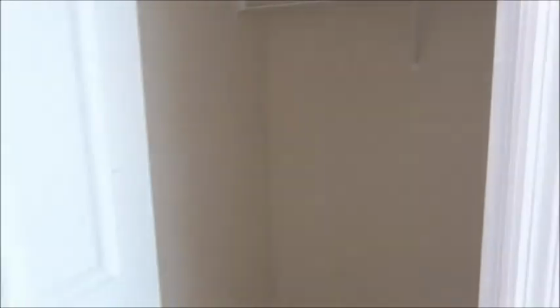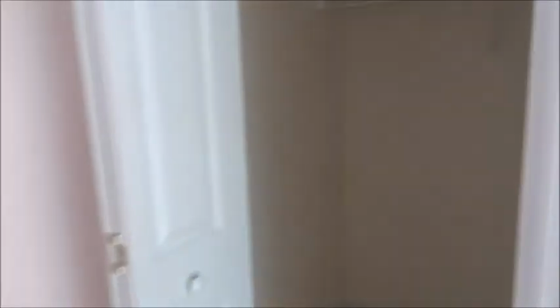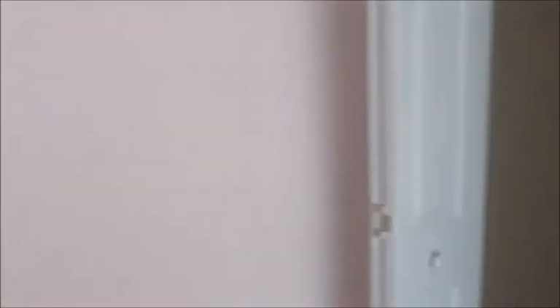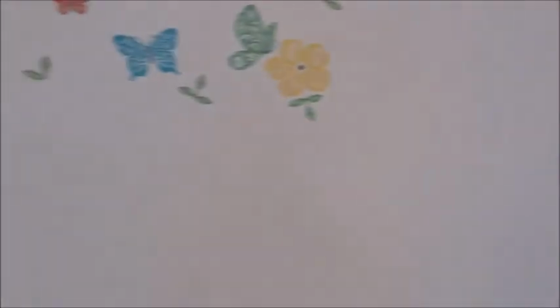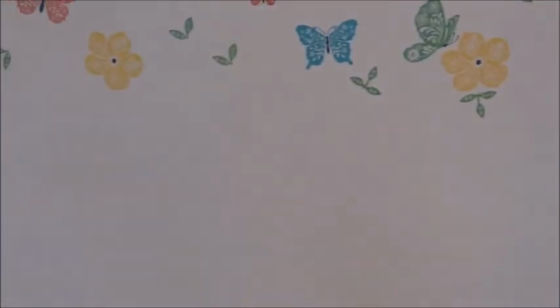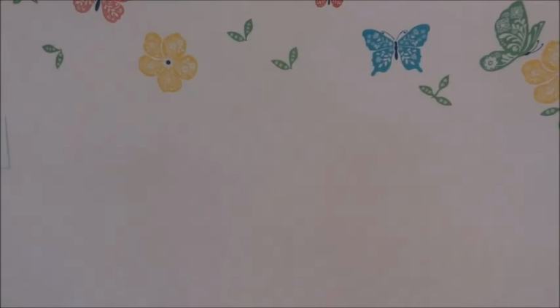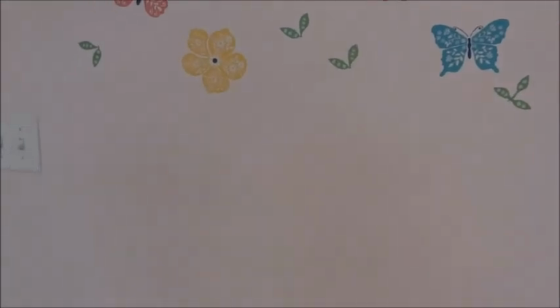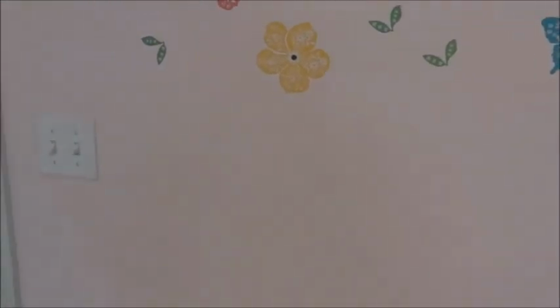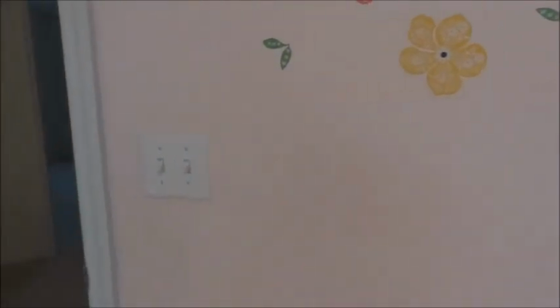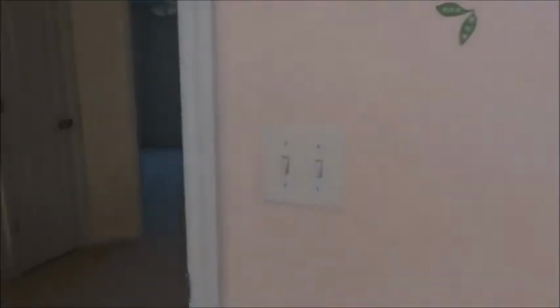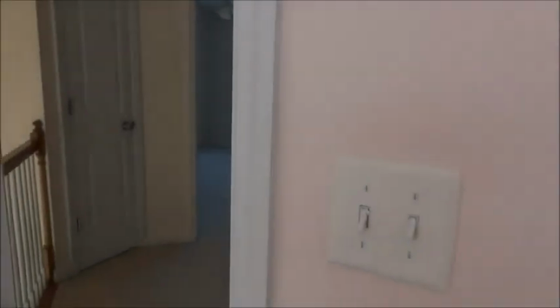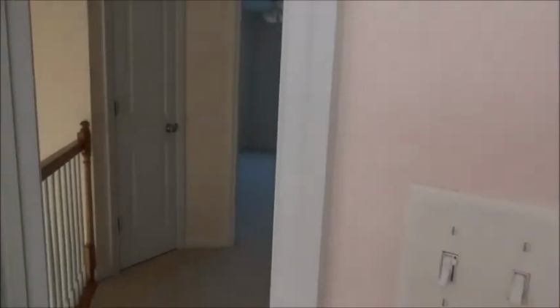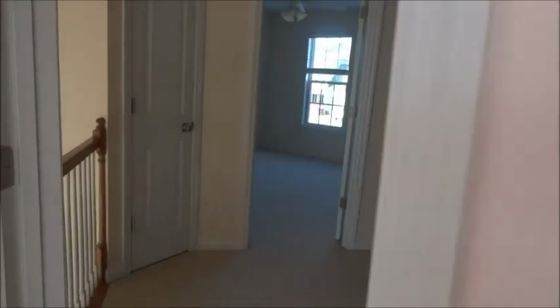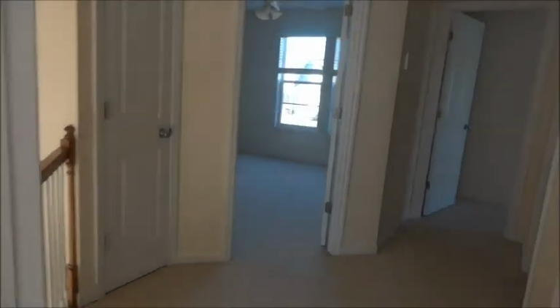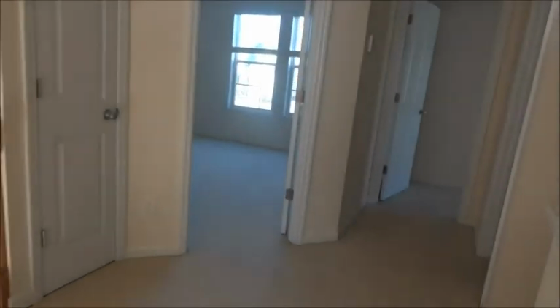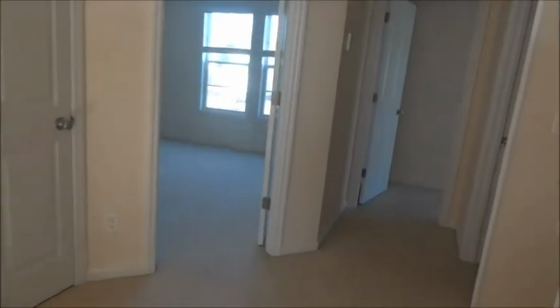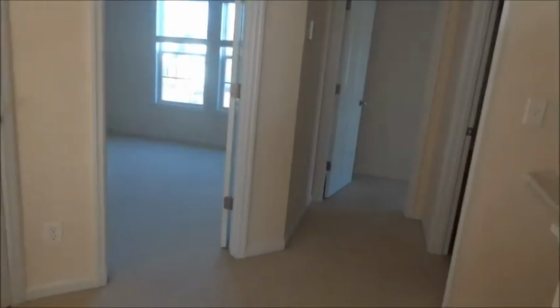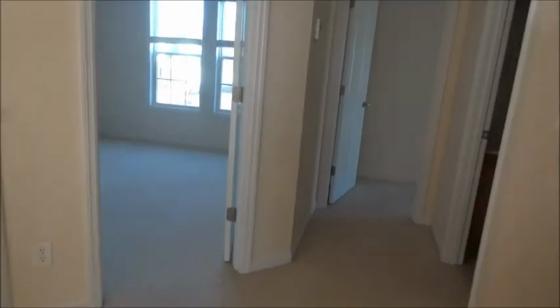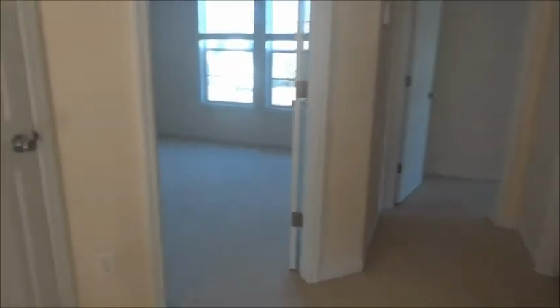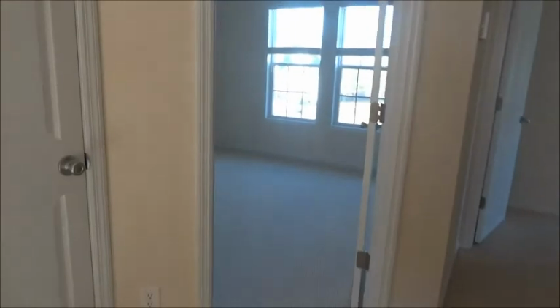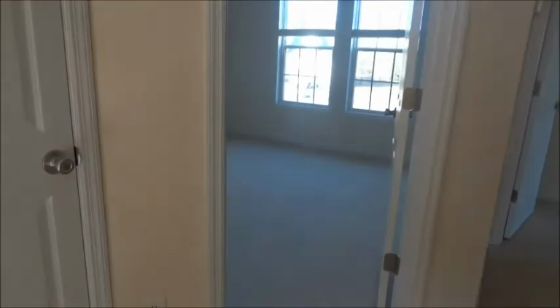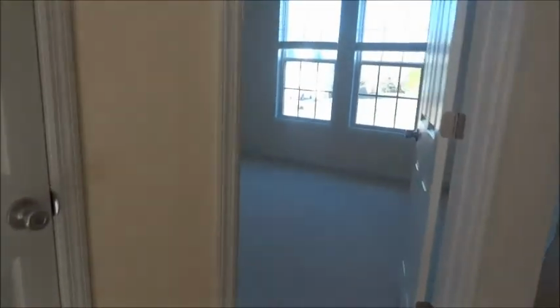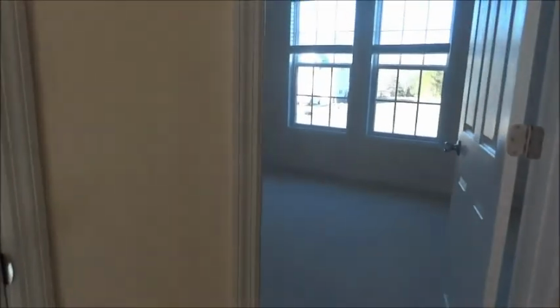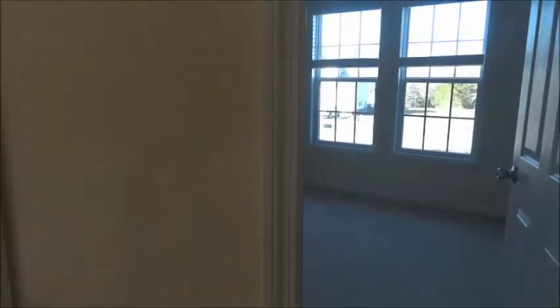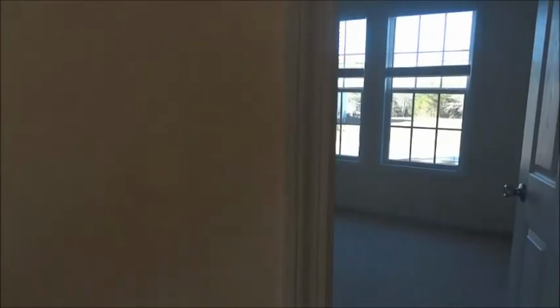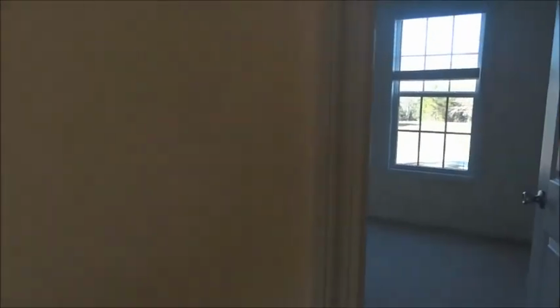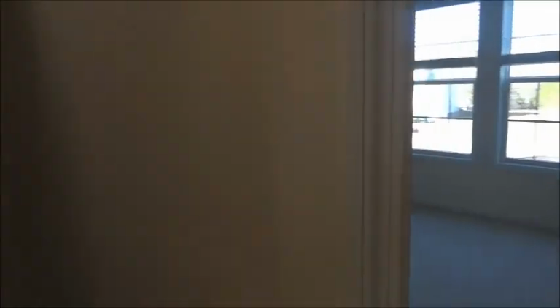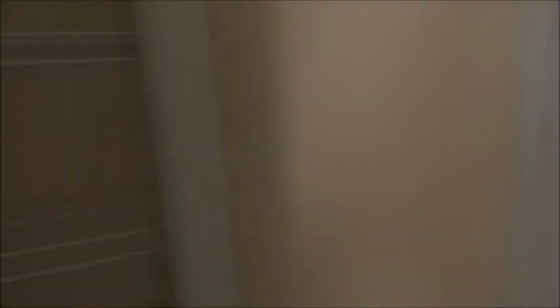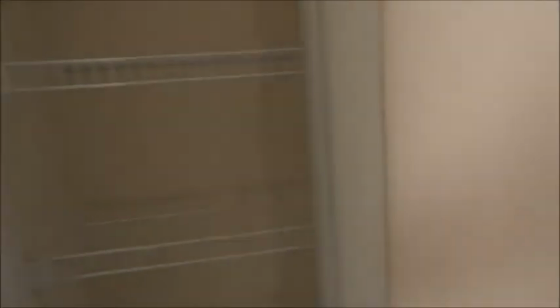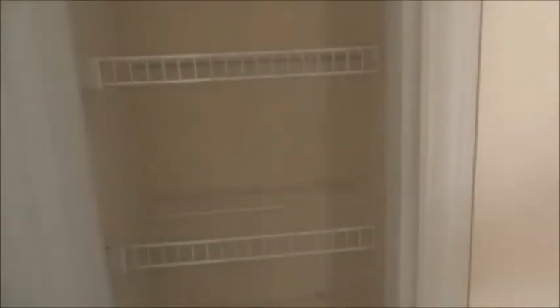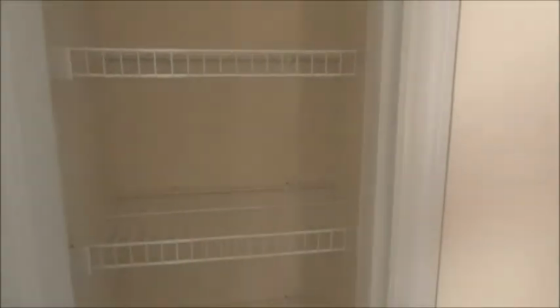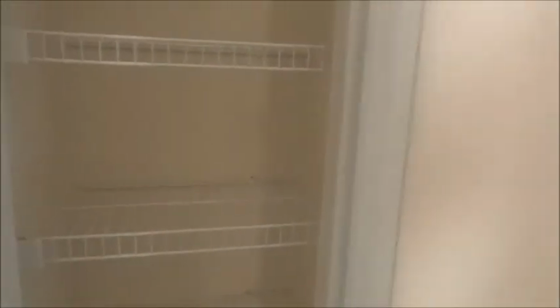Here's the bedroom with a small walk-in closet. And across the hall is a linen closet.